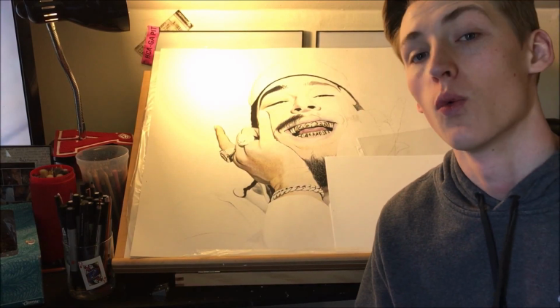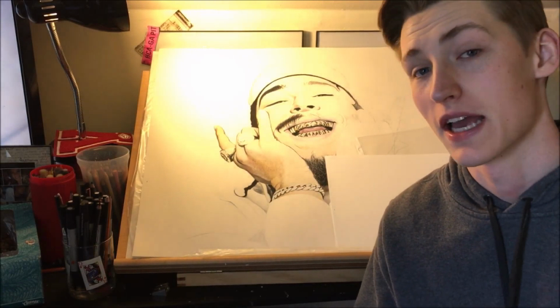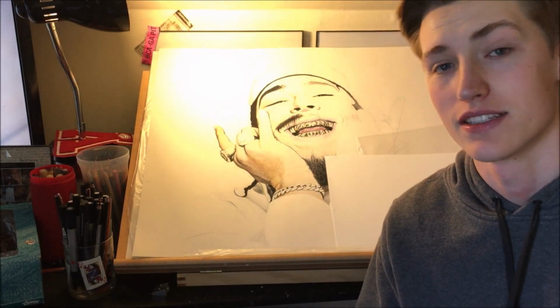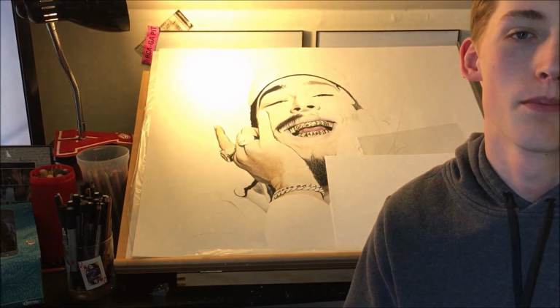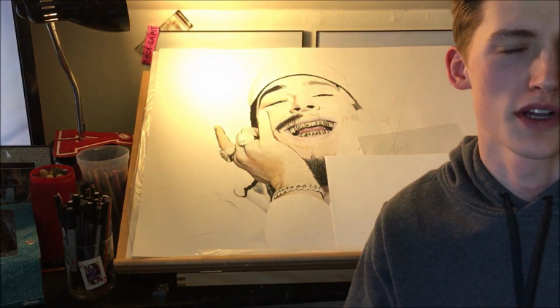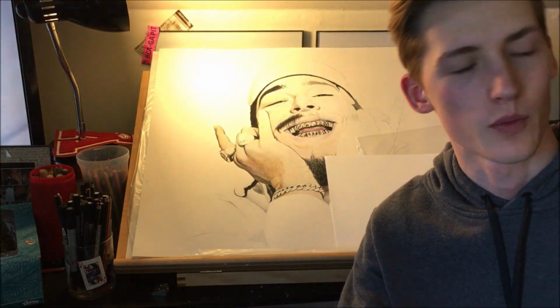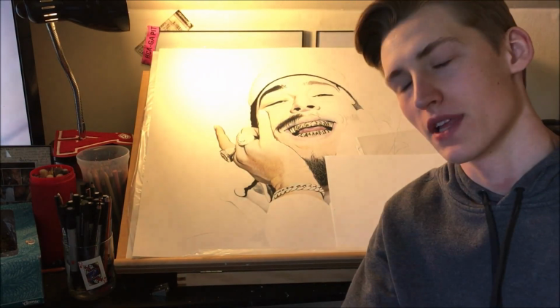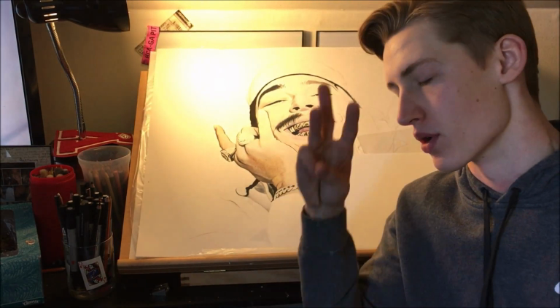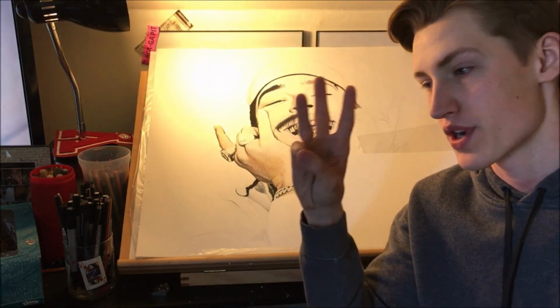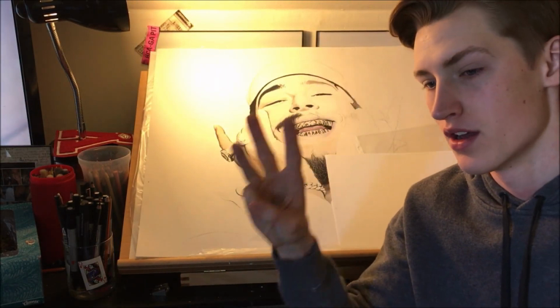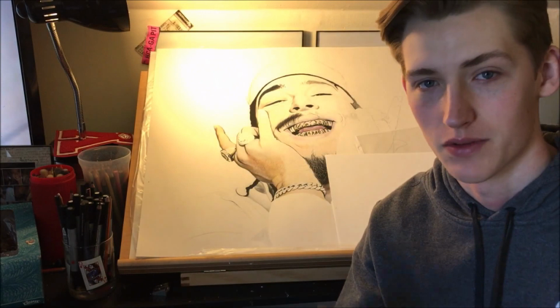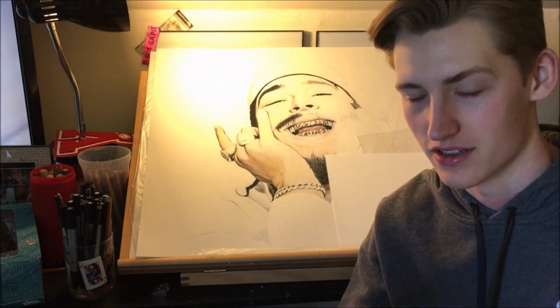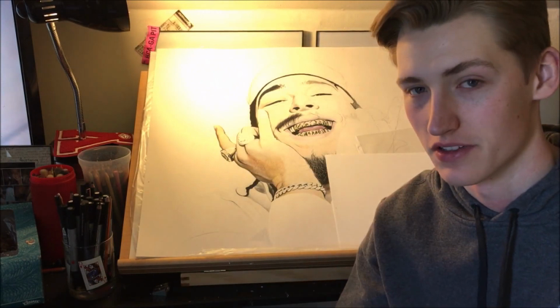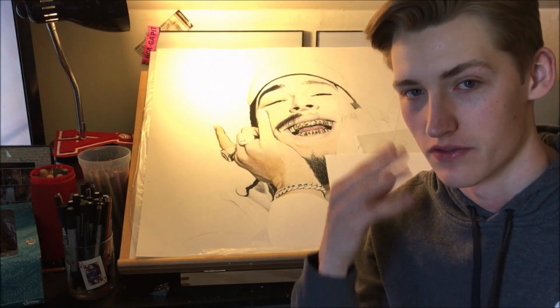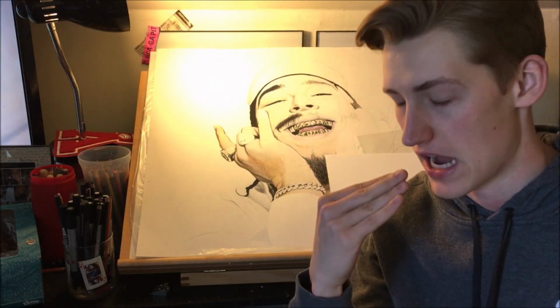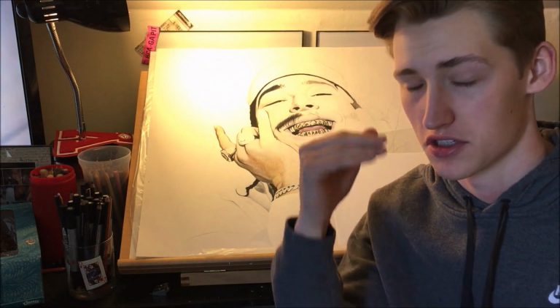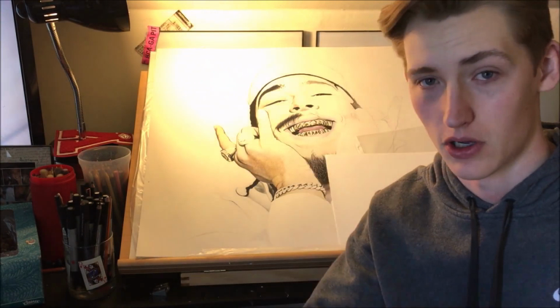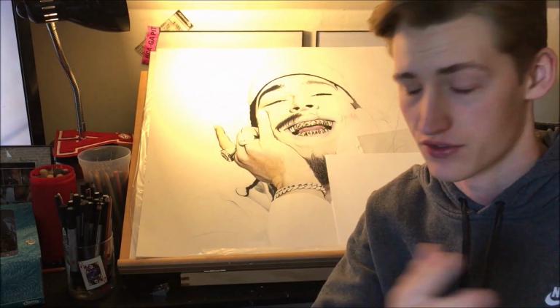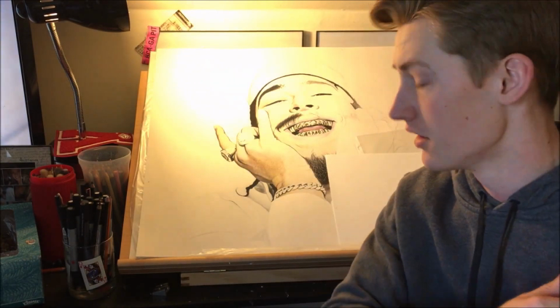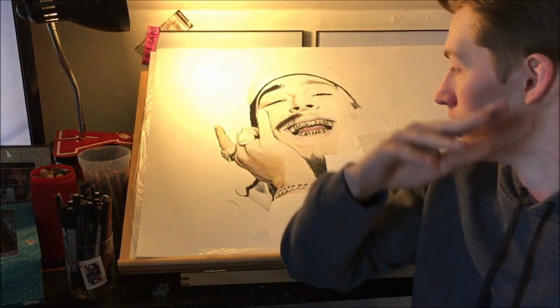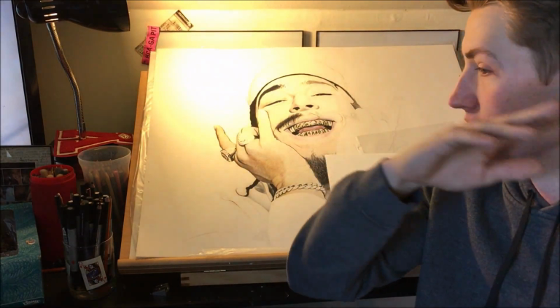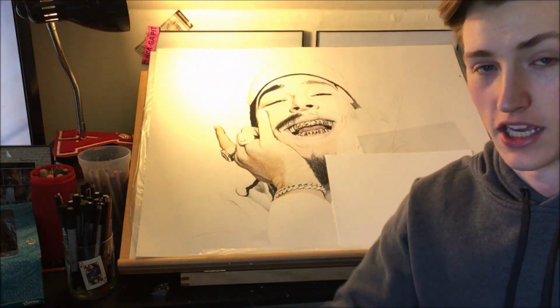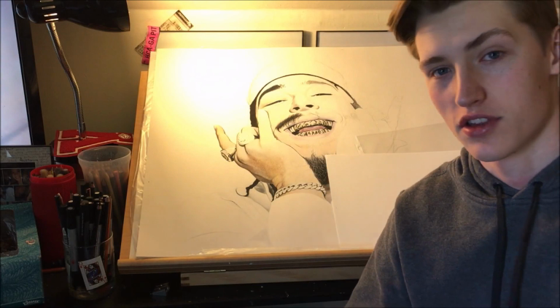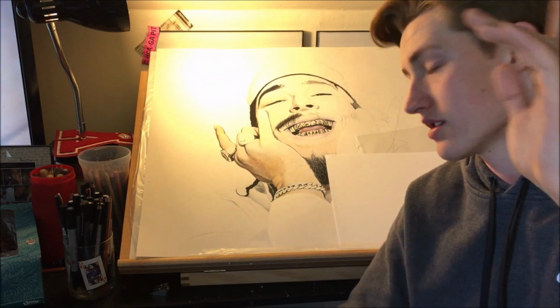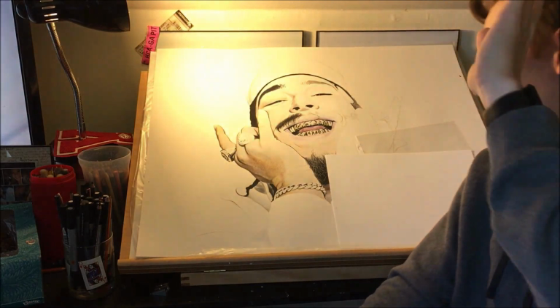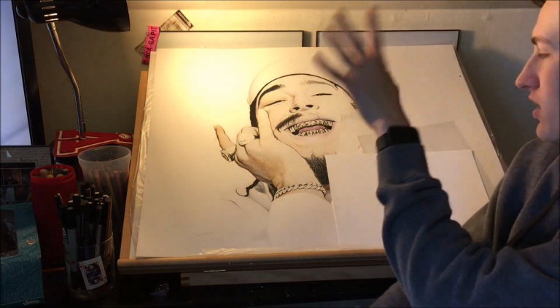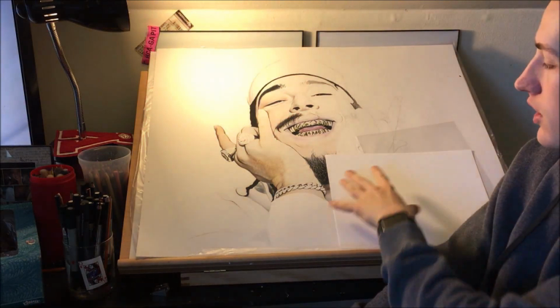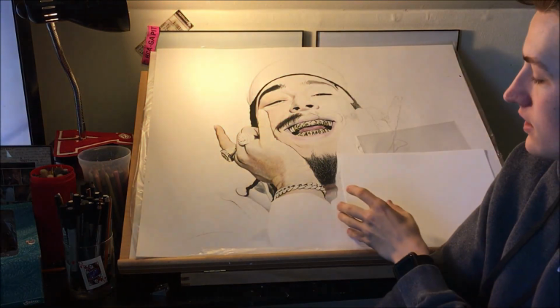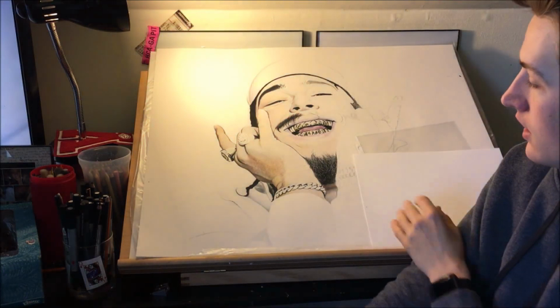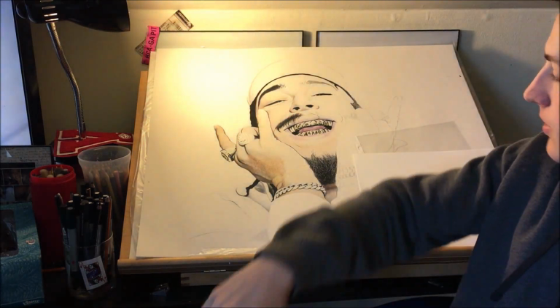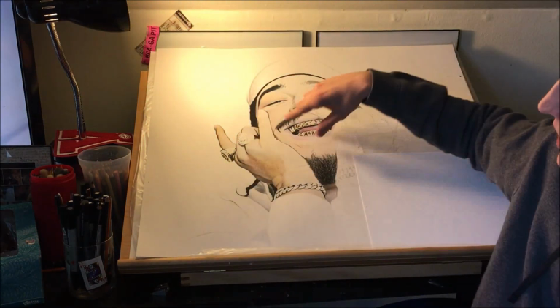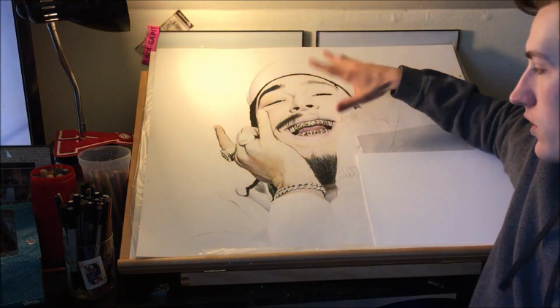What's up guys, Portraits by Jared weekly update number three. I'm sitting here sniffling due to allergies, so I apologize for that. To get into things, possible progress — my goal was to get the whole face done.